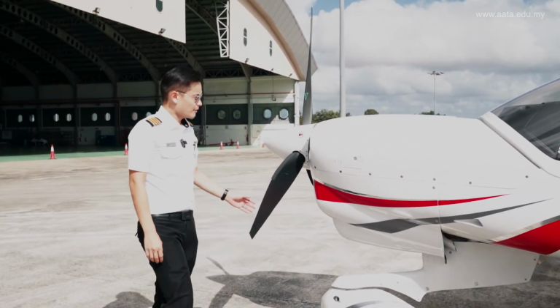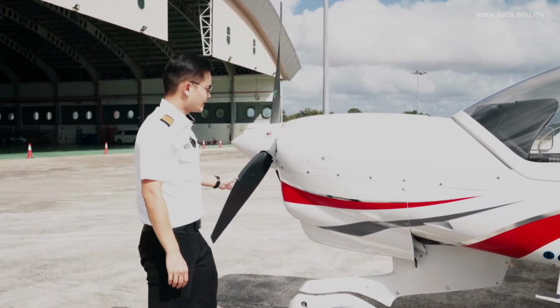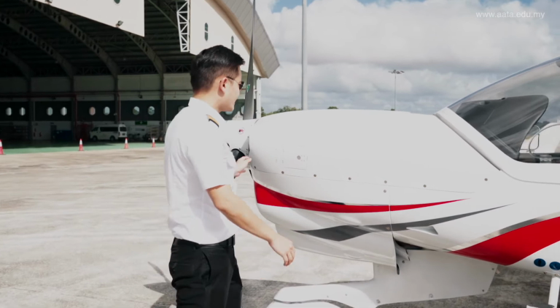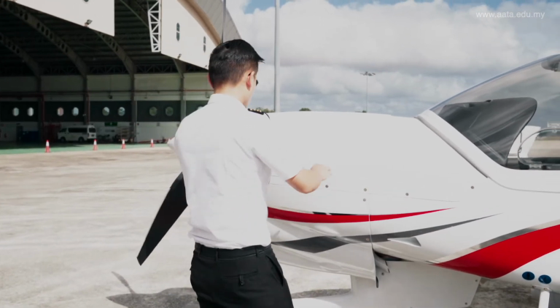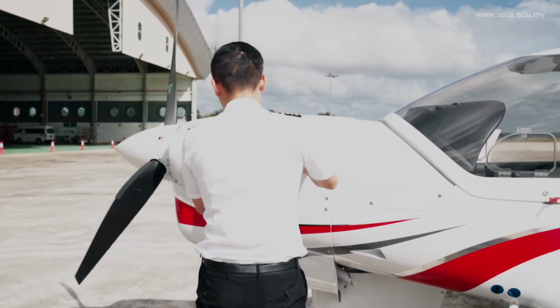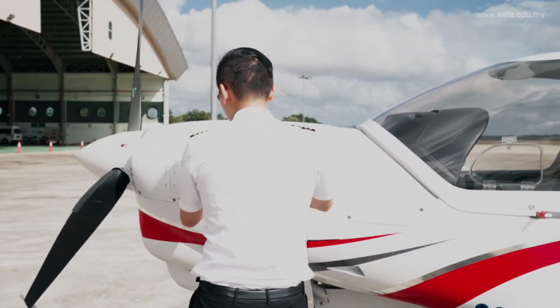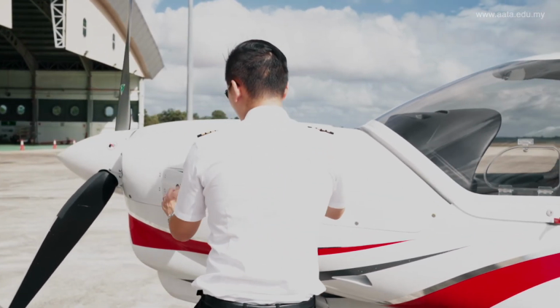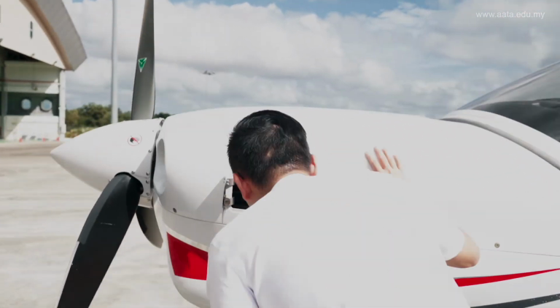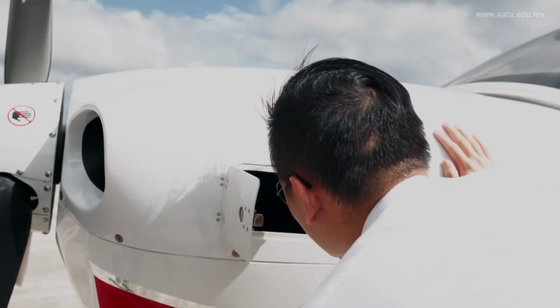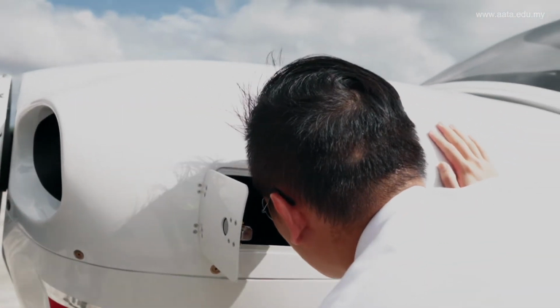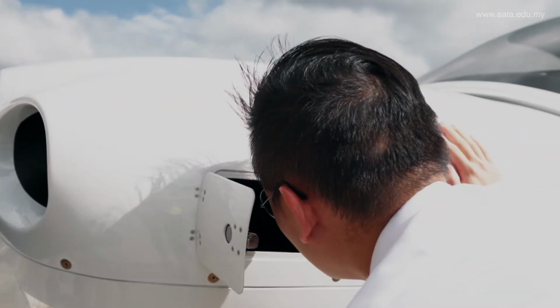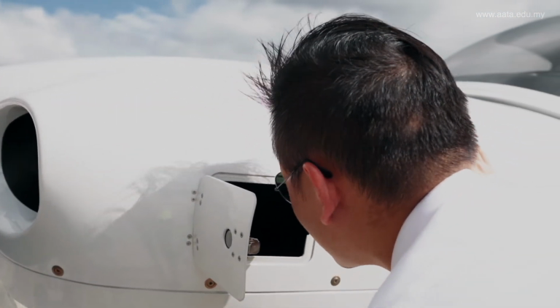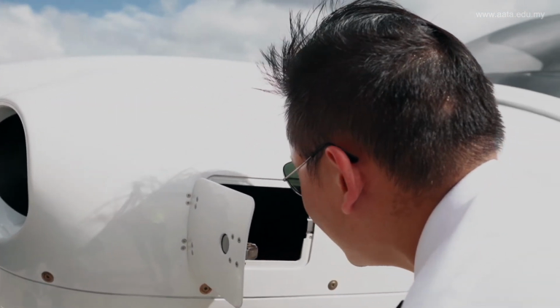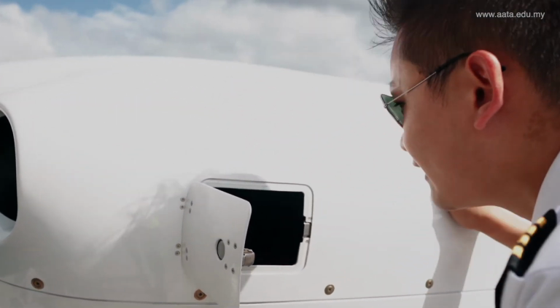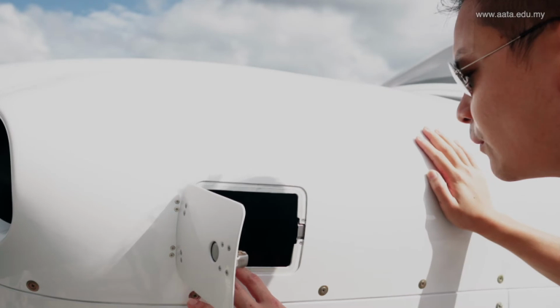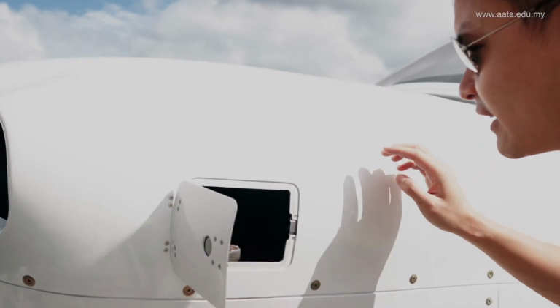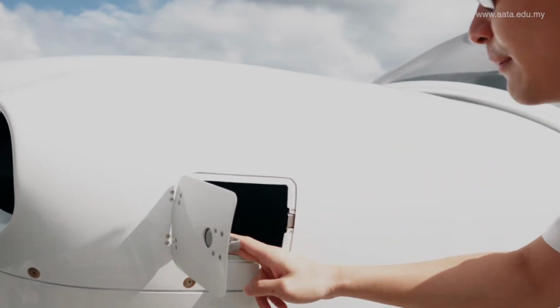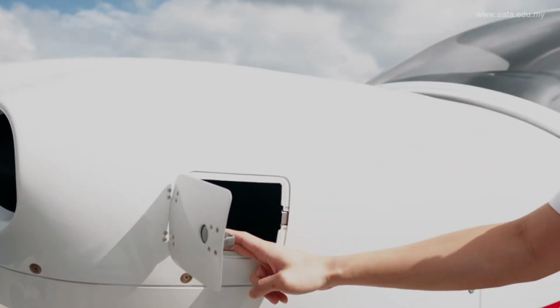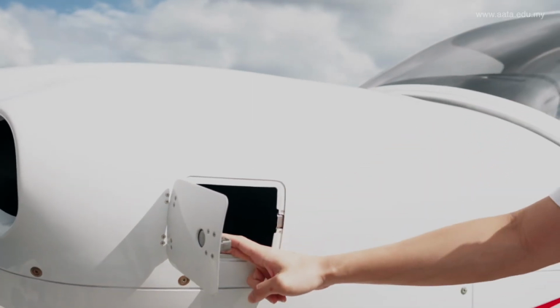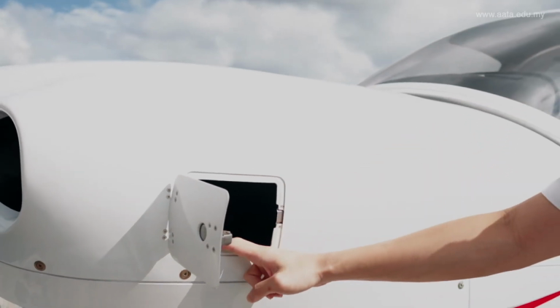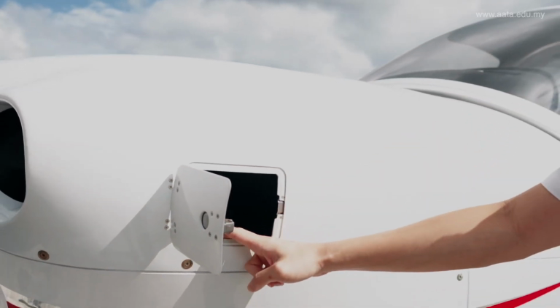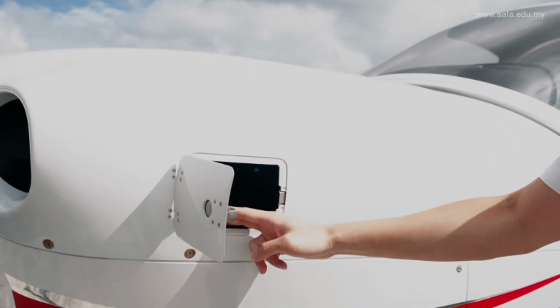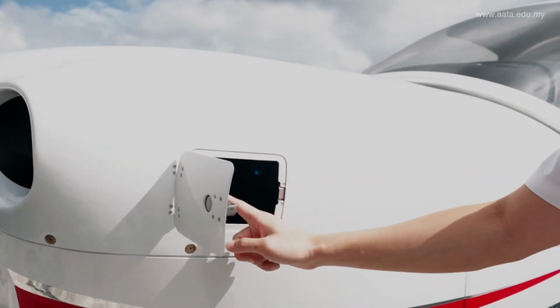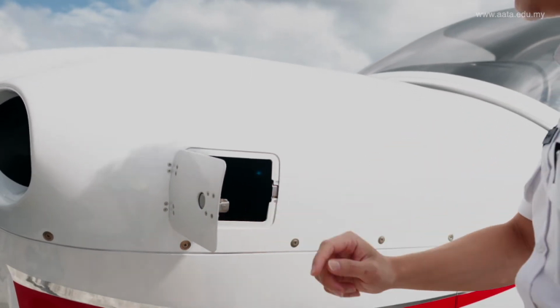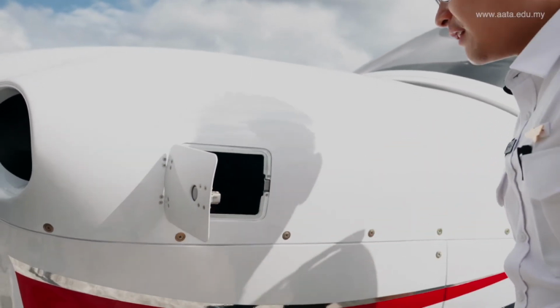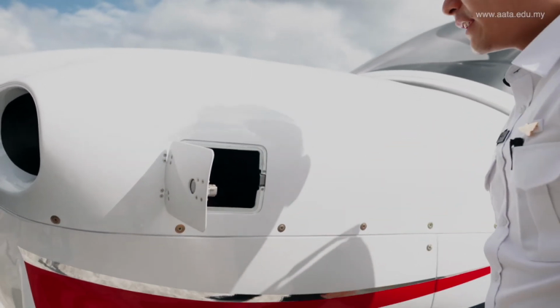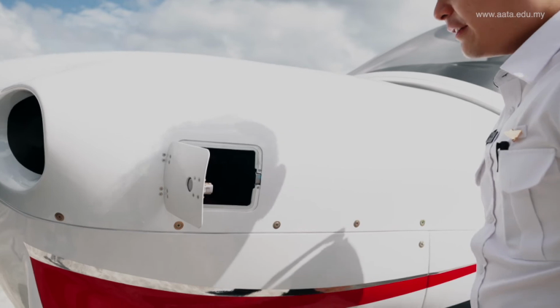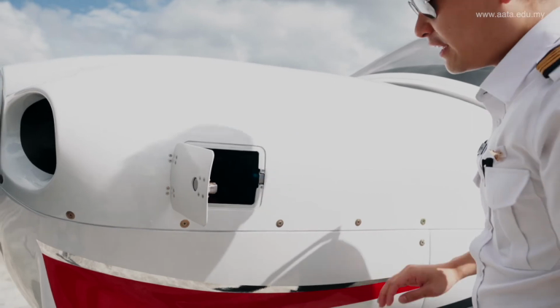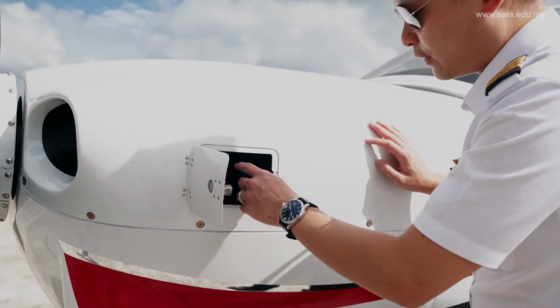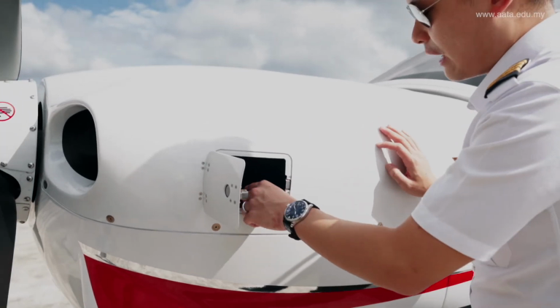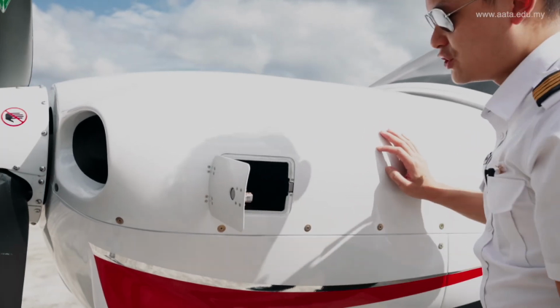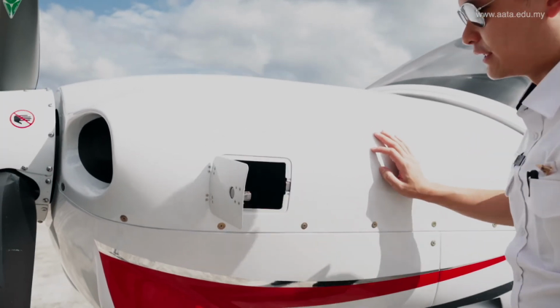Back to the left side, we'll have a look at the engine bay — make sure there are no foreign objects in there. We'll check the gearbox oil quantity from here, and also our engine oil quantity.